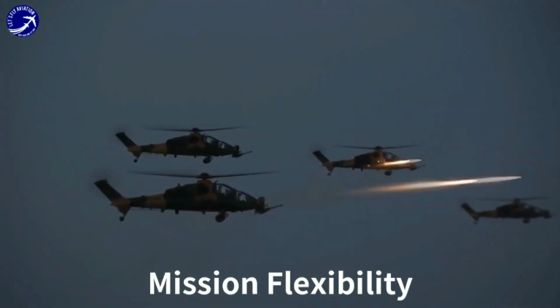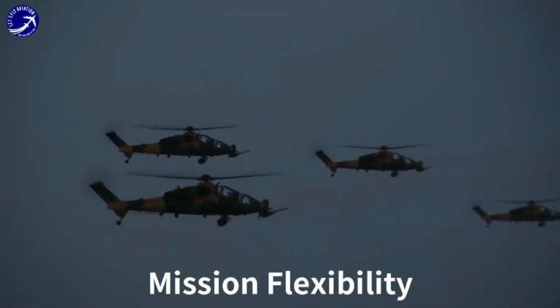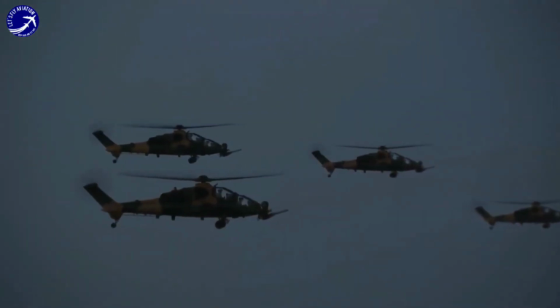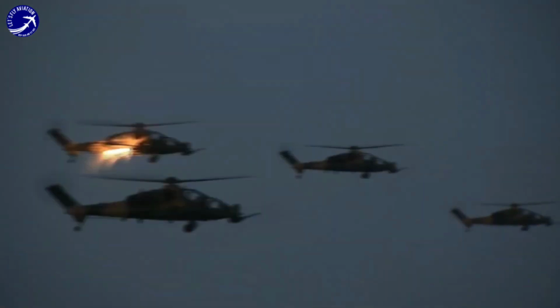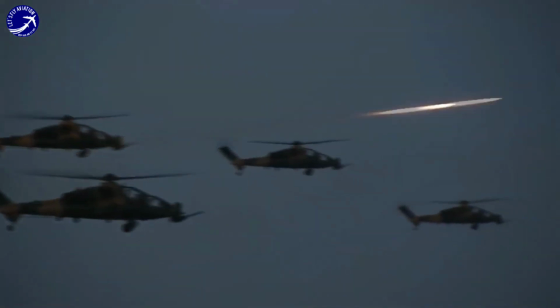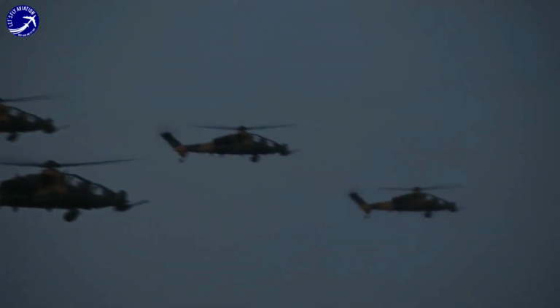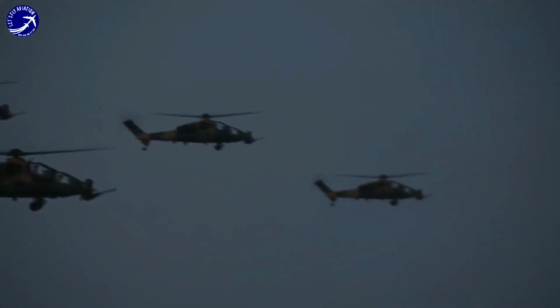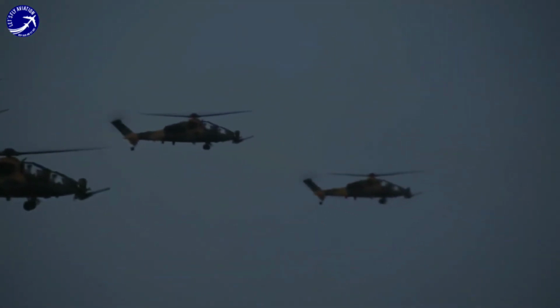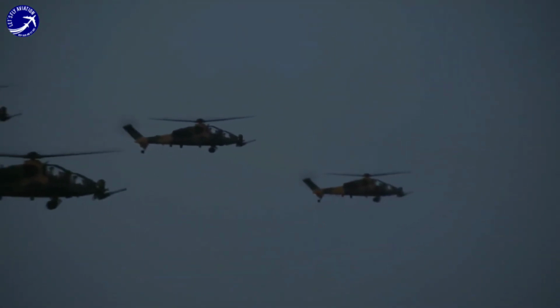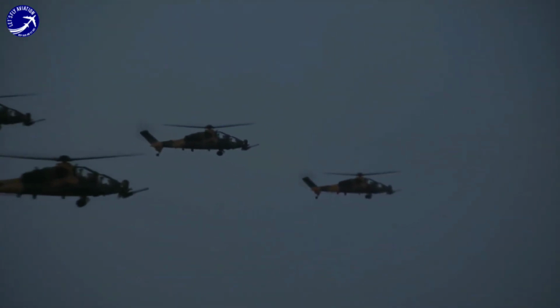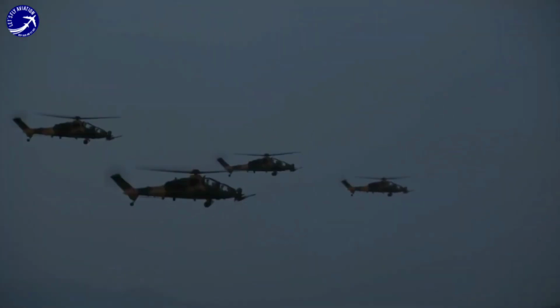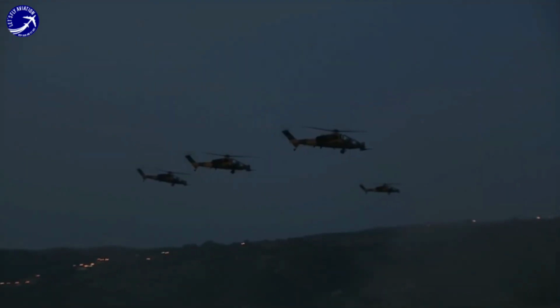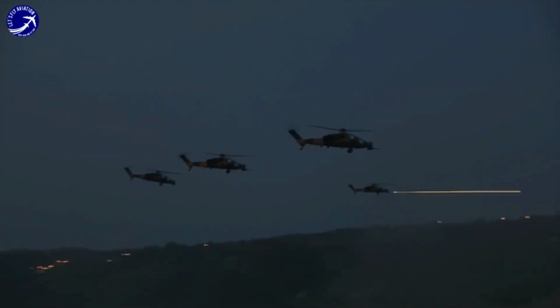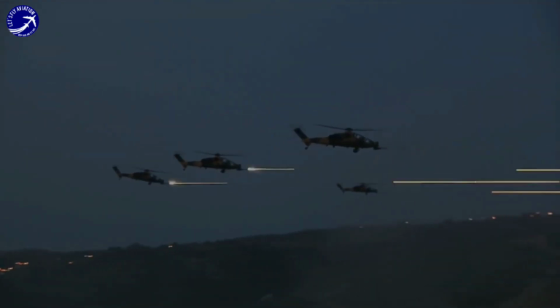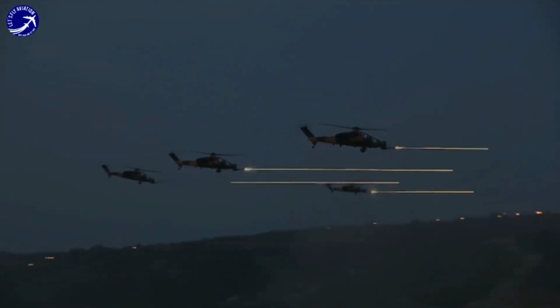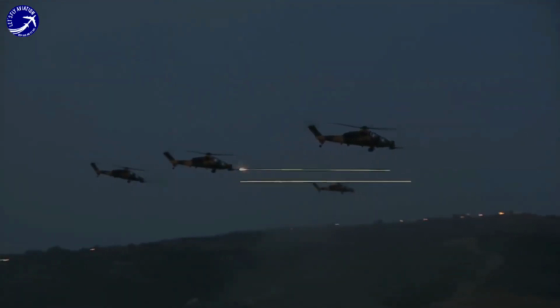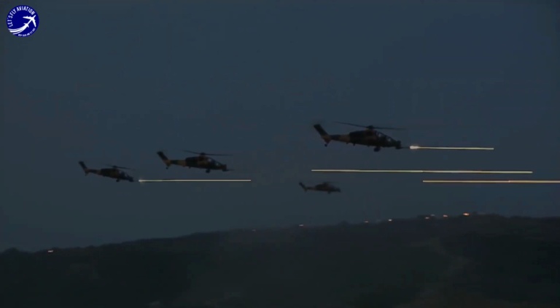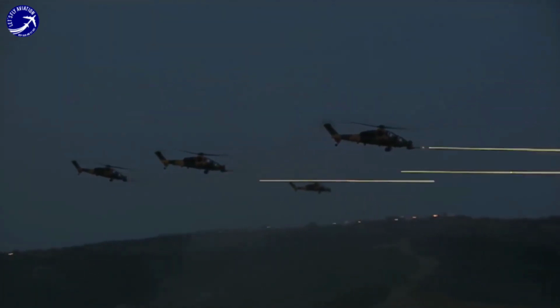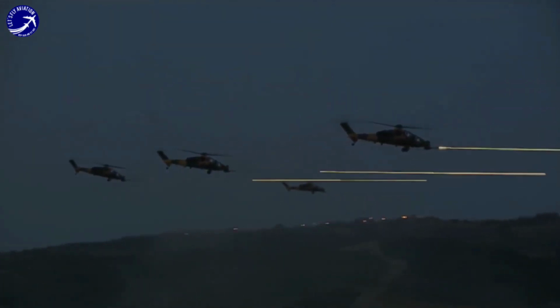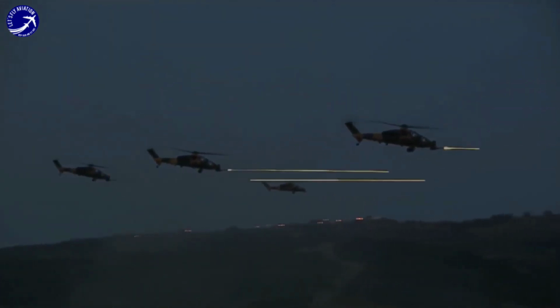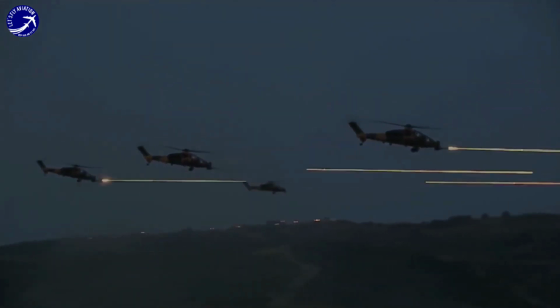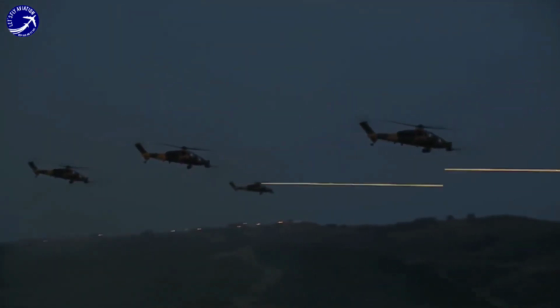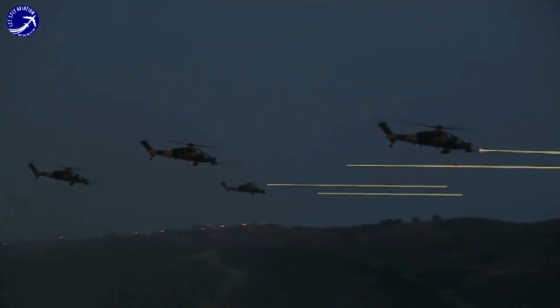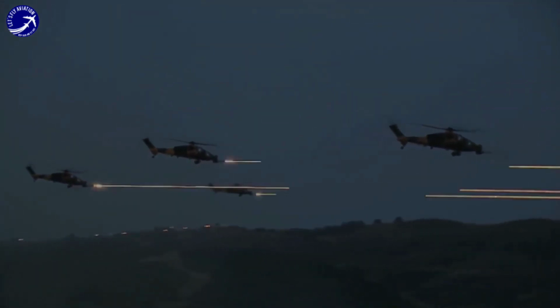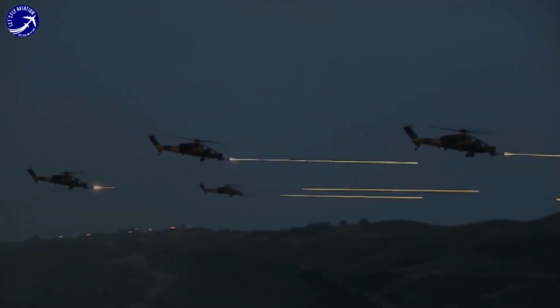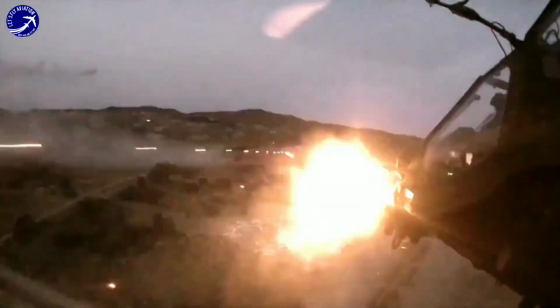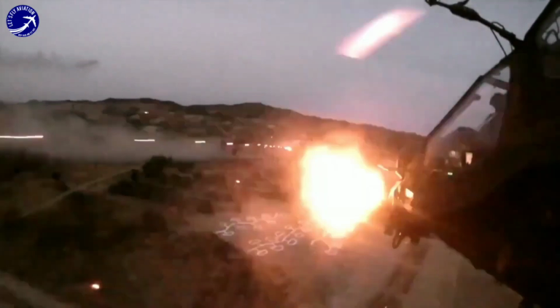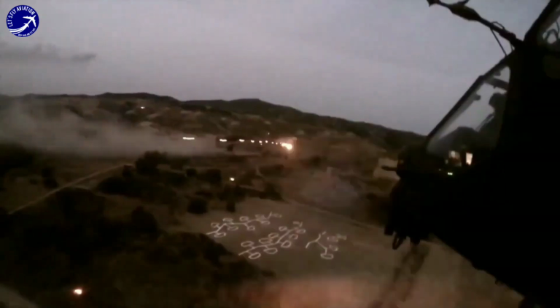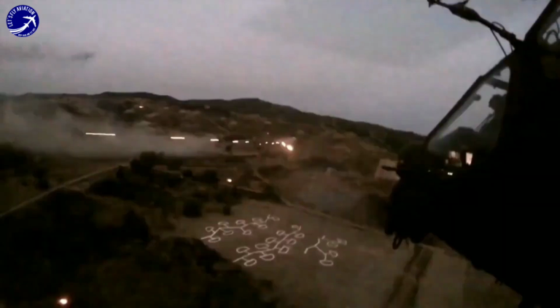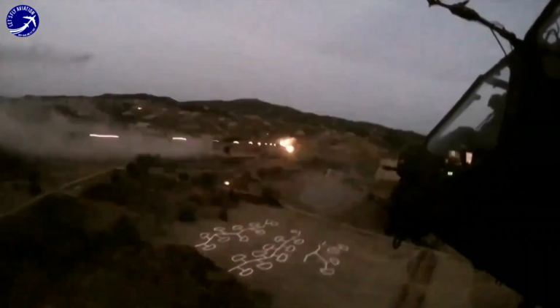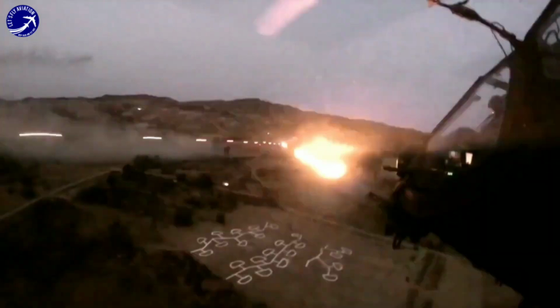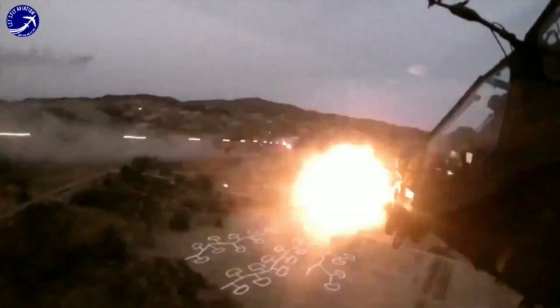The T-129 is designed to perform a wide range of missions, including armed reconnaissance, close air support, and anti-tank warfare. Its versatility makes it a valuable asset for ground forces in a variety of operational scenarios.